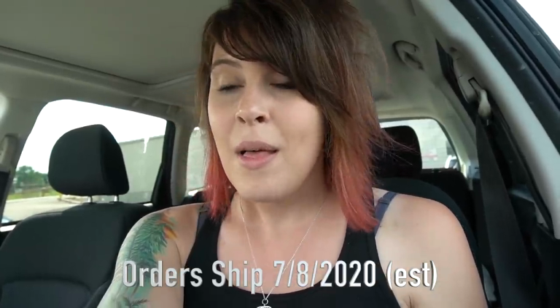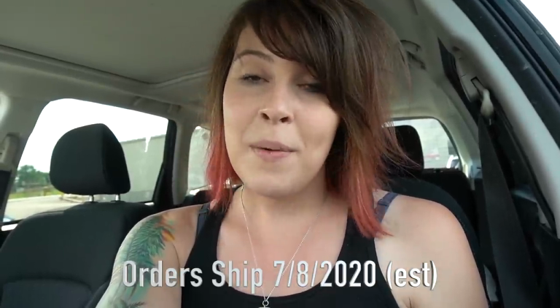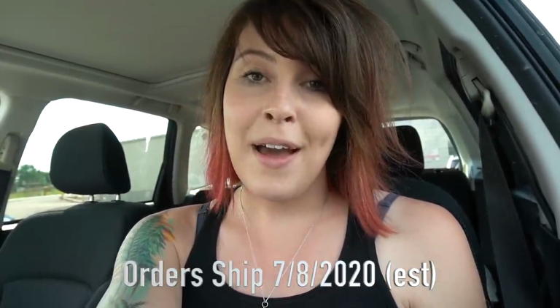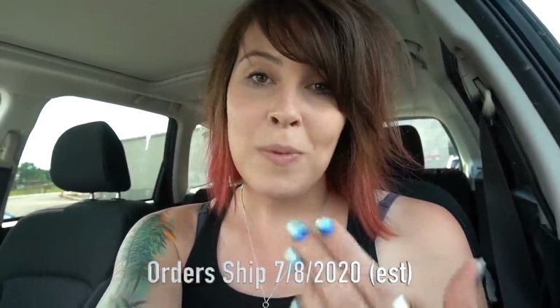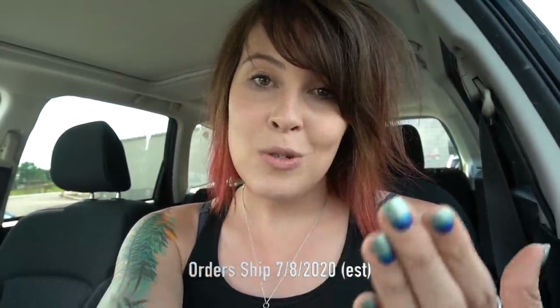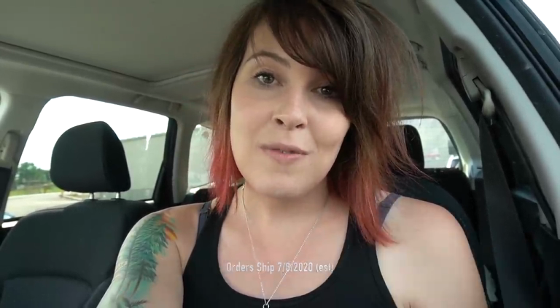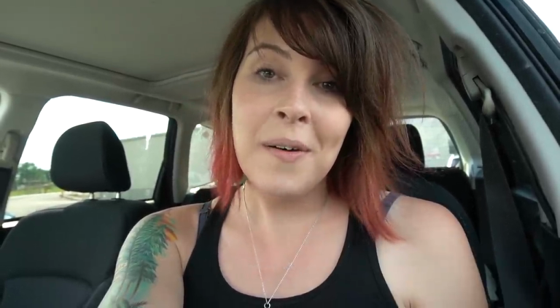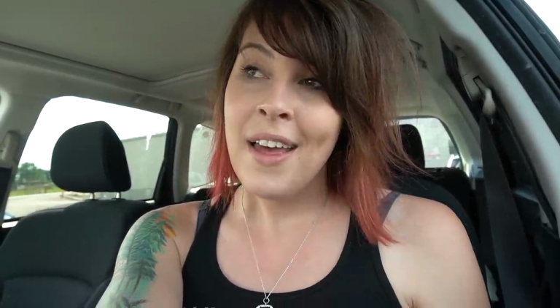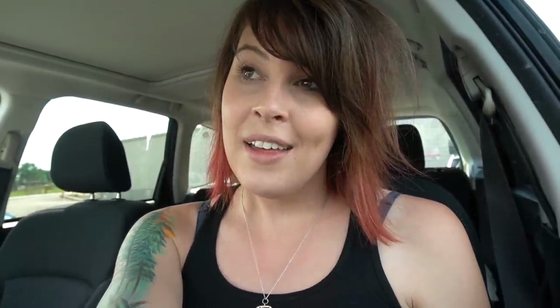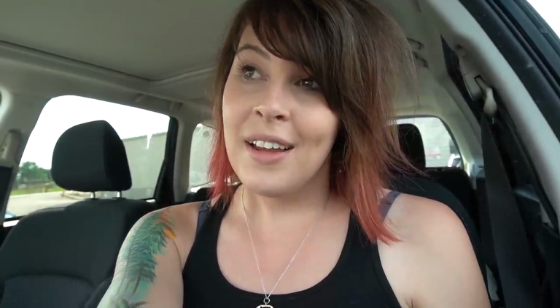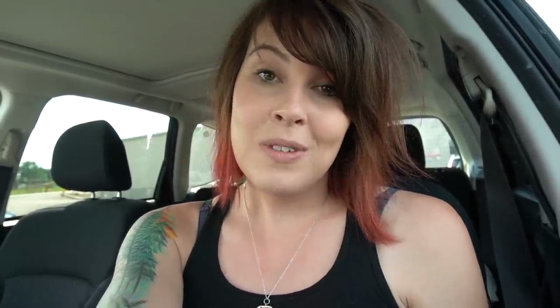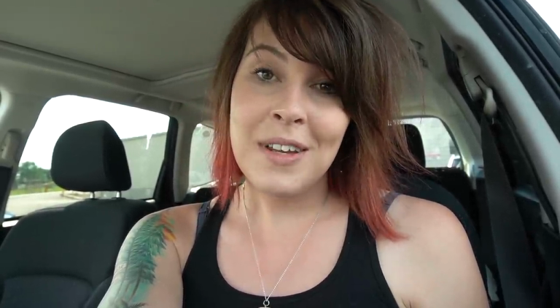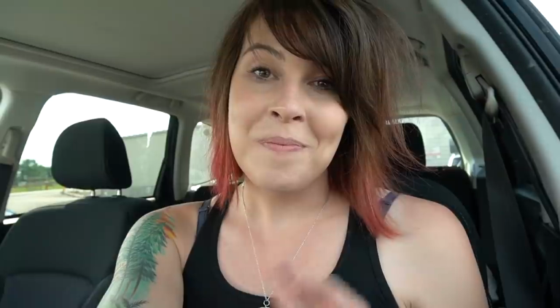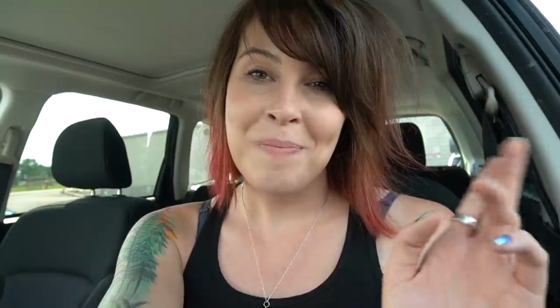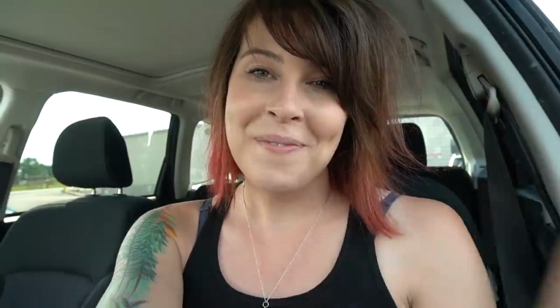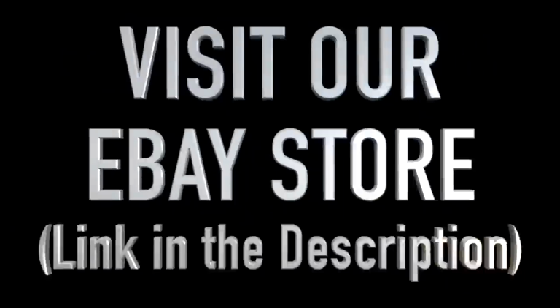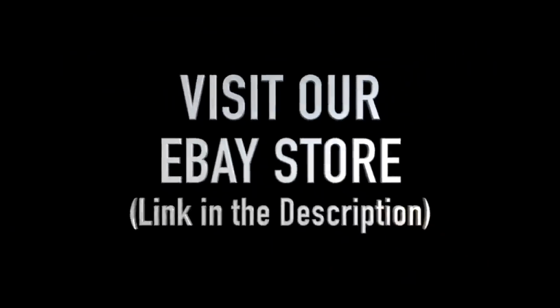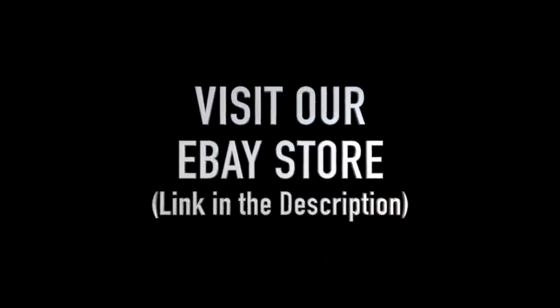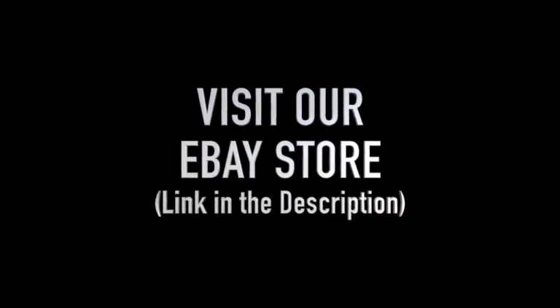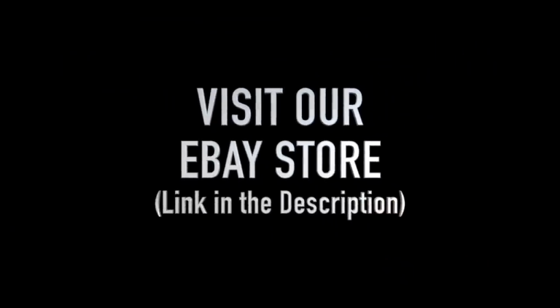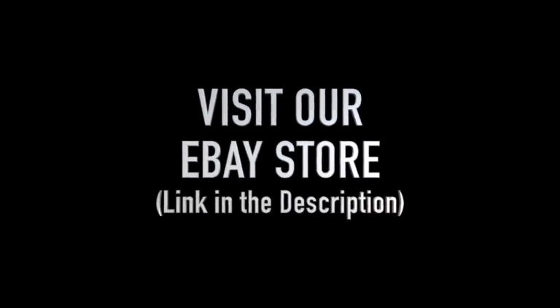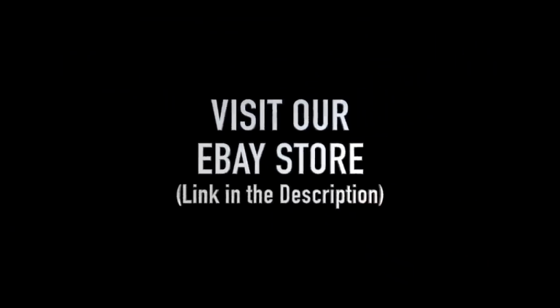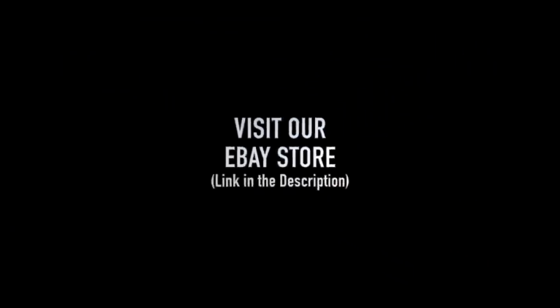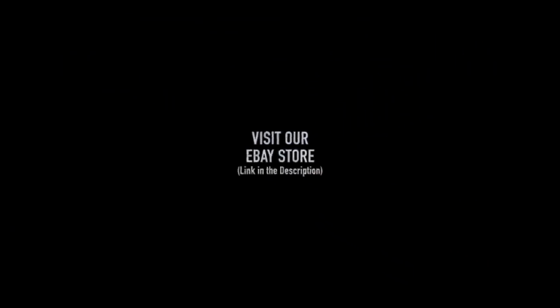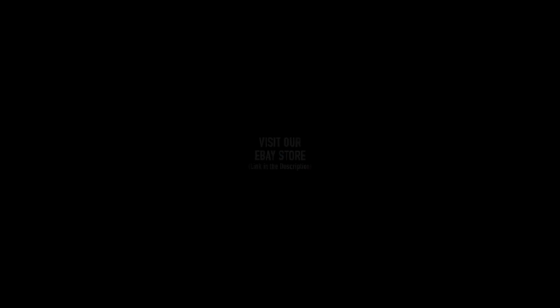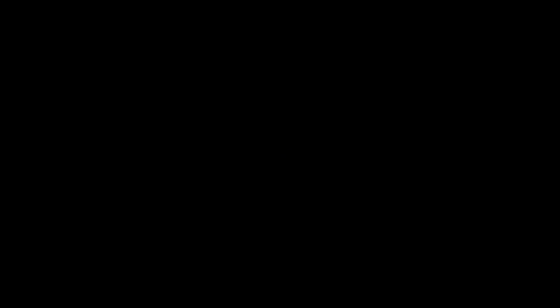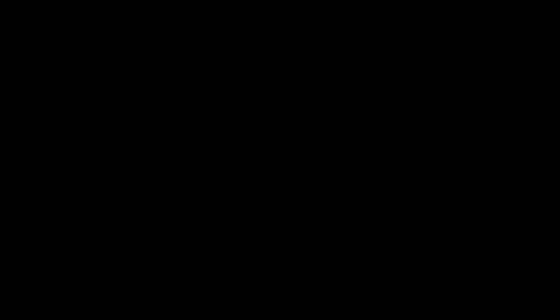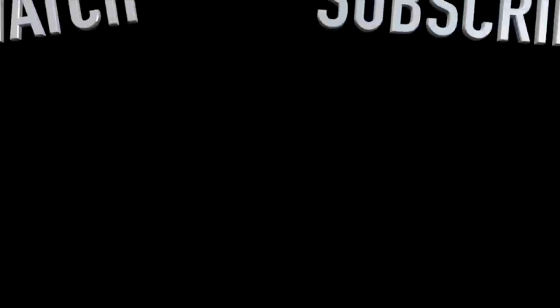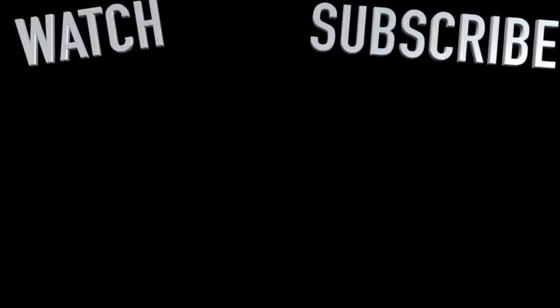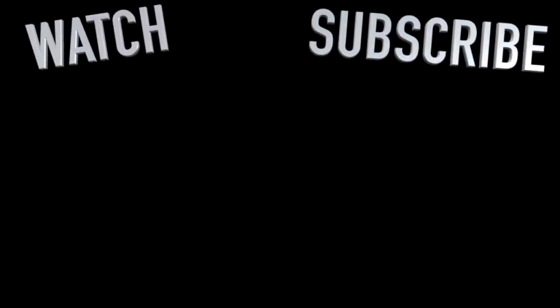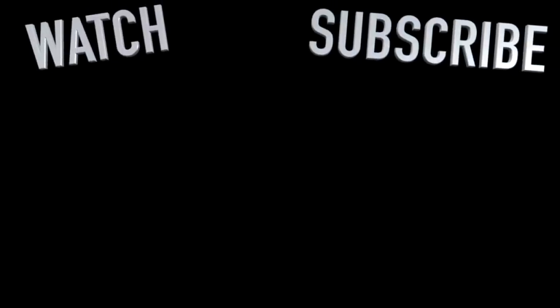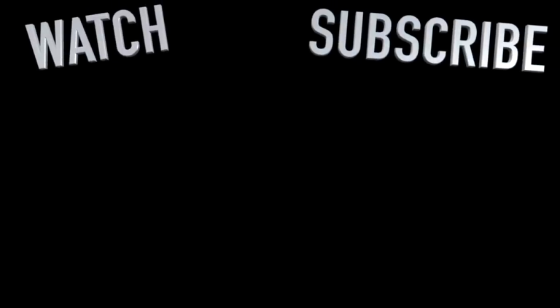Anyway, I hope you guys enjoyed this video and I will see you later. Bye. My family calls it my superpower — it's my ability to see value in things that other people might overlook.